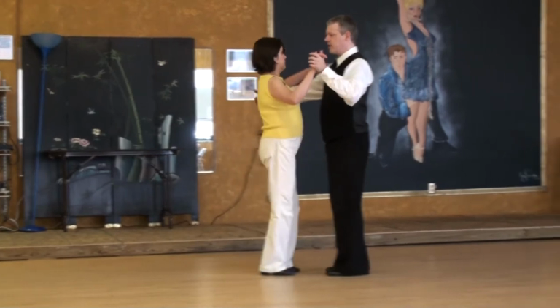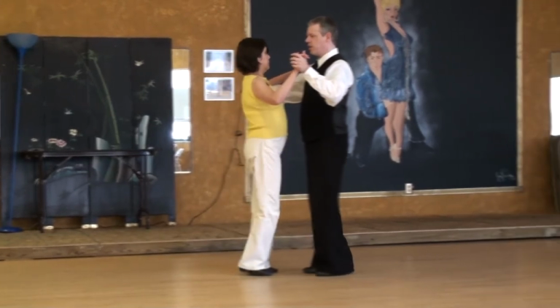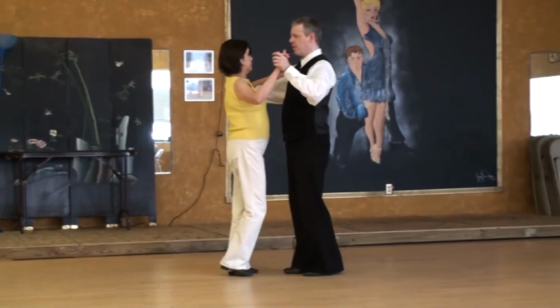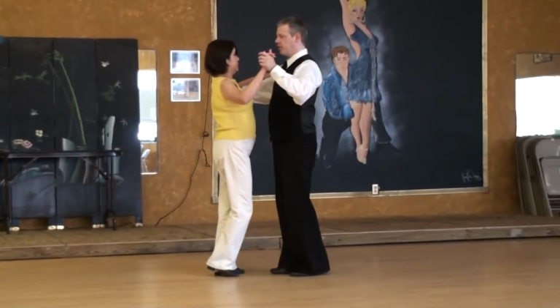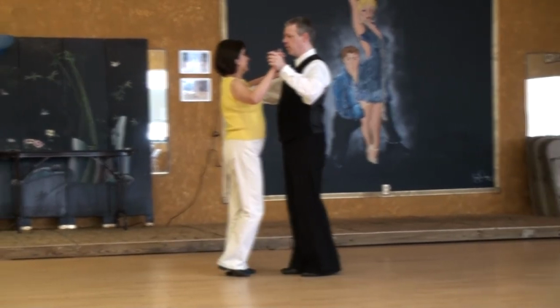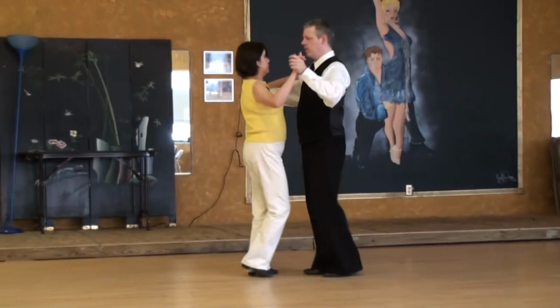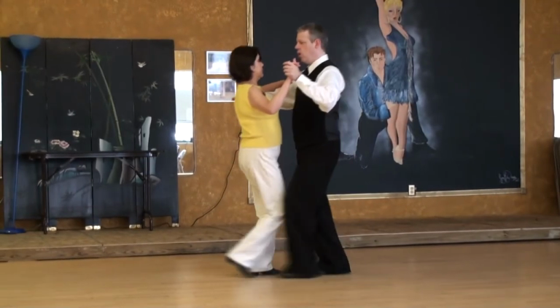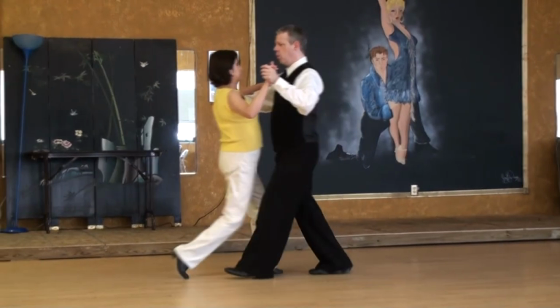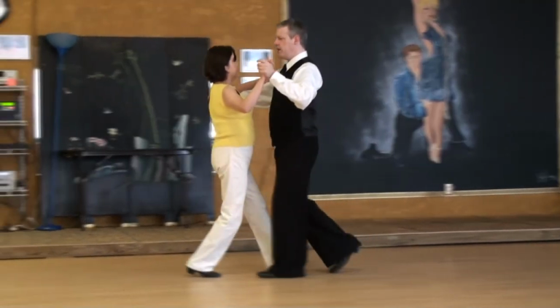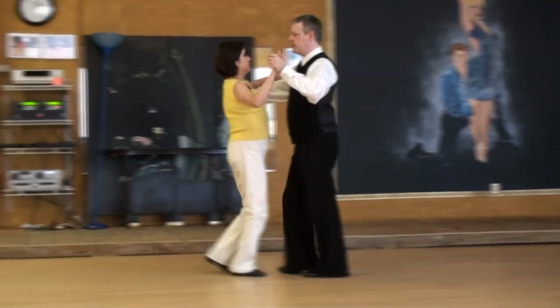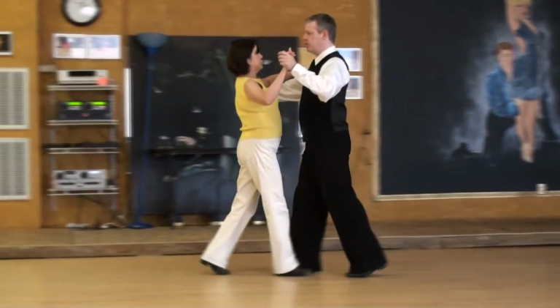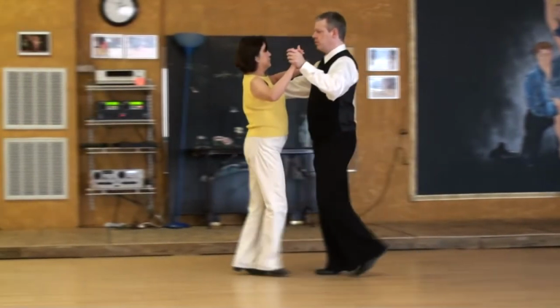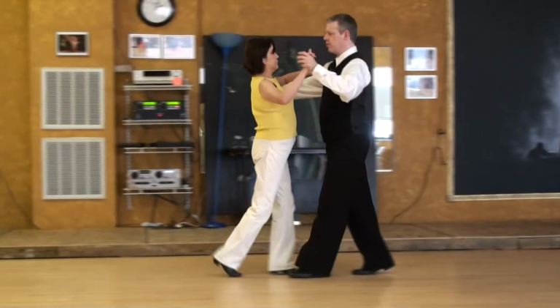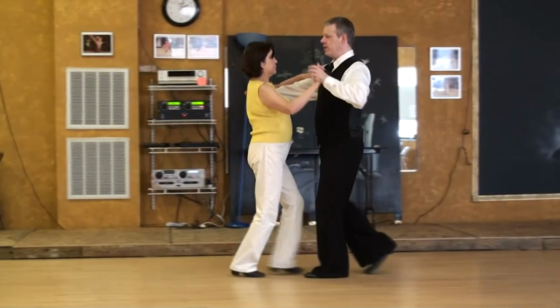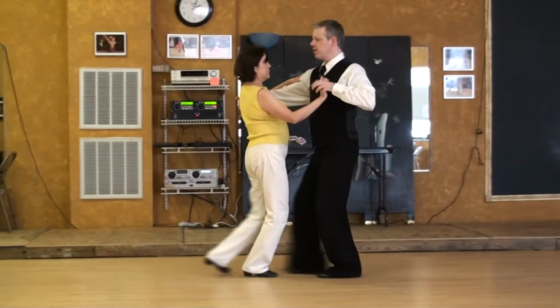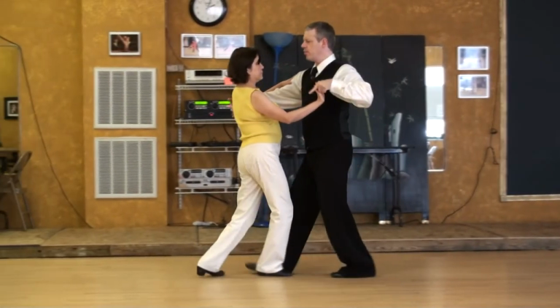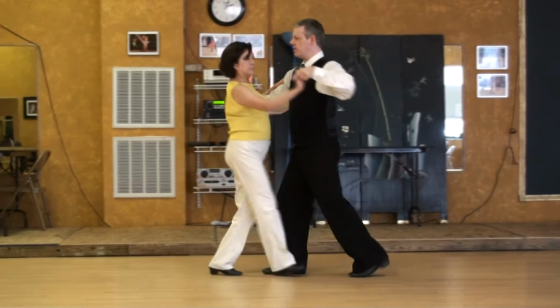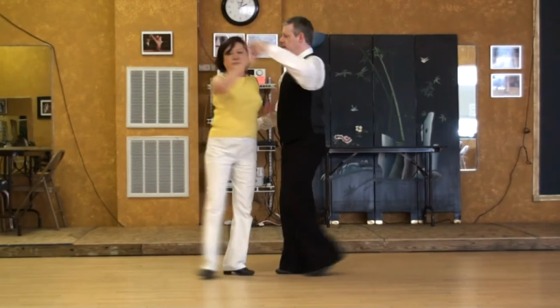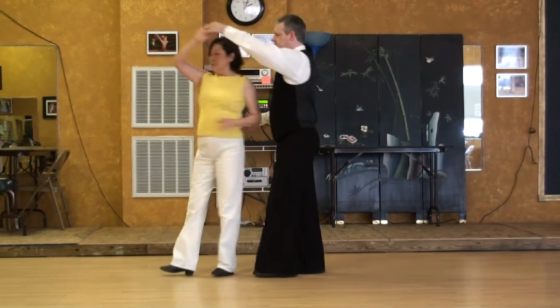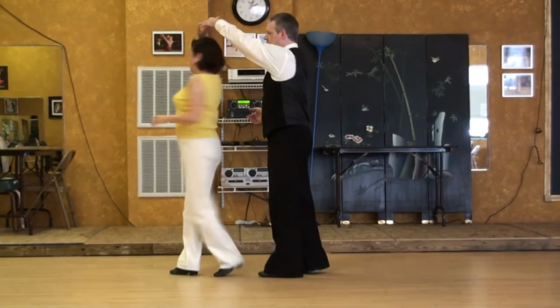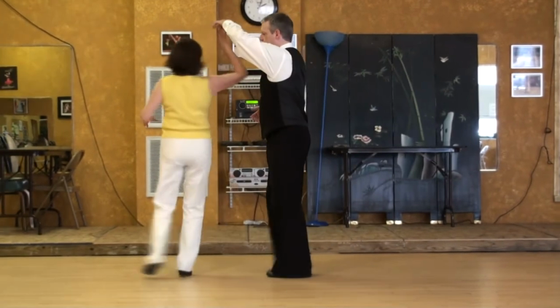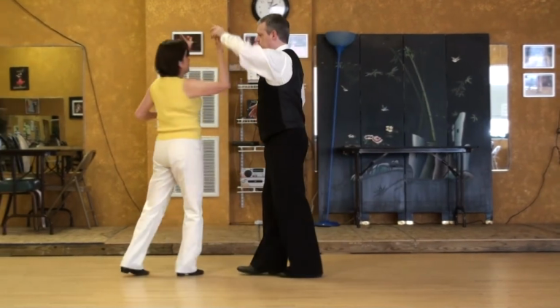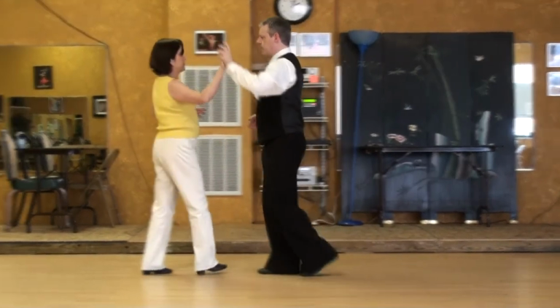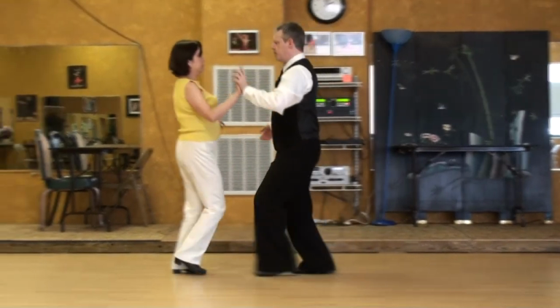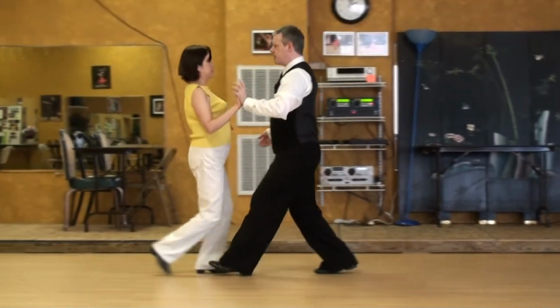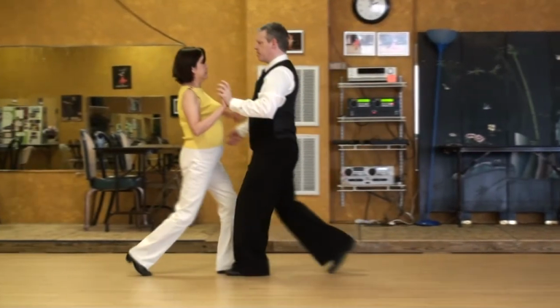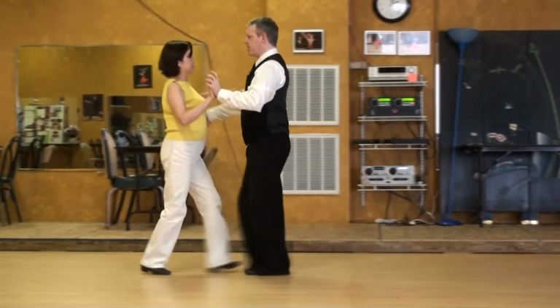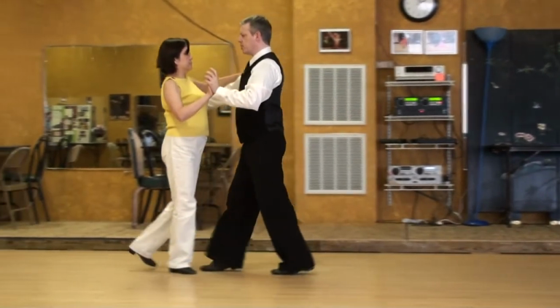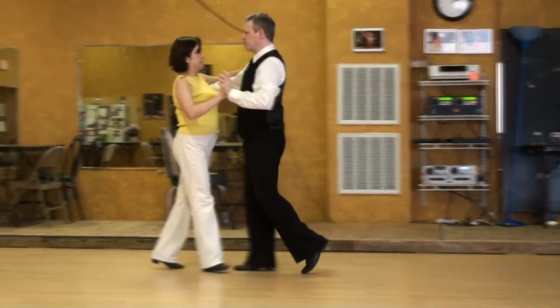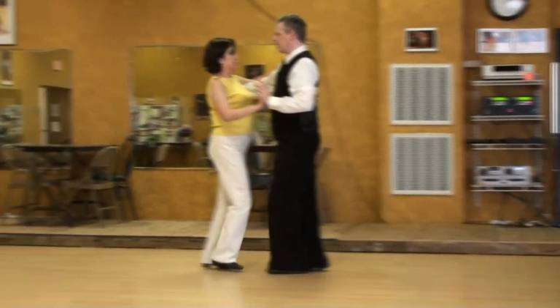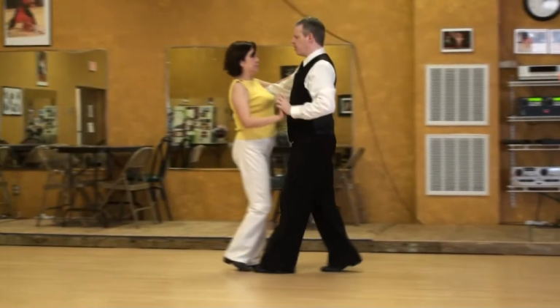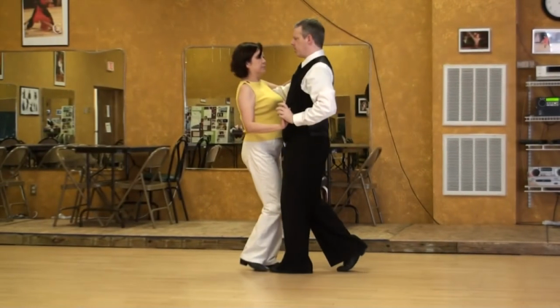Setting or prepping on 4: 1, 2, 3, compress, spin, collect and step — take your time collecting back up on the back.